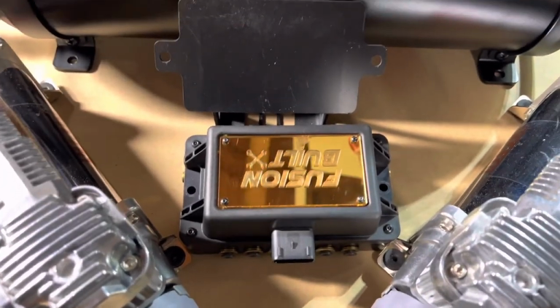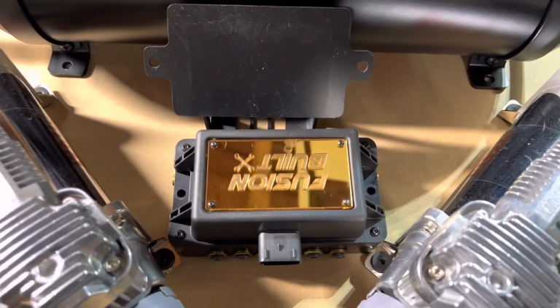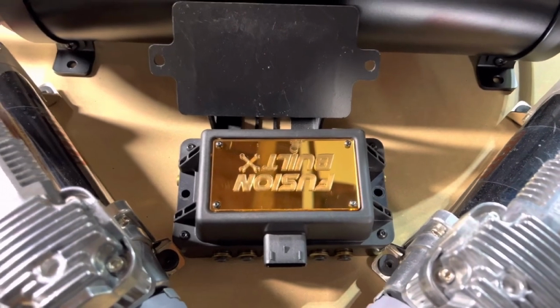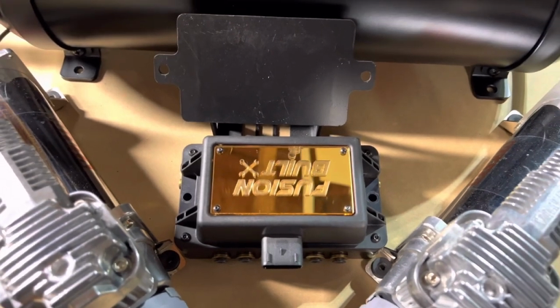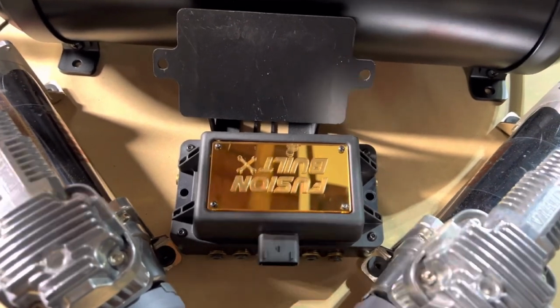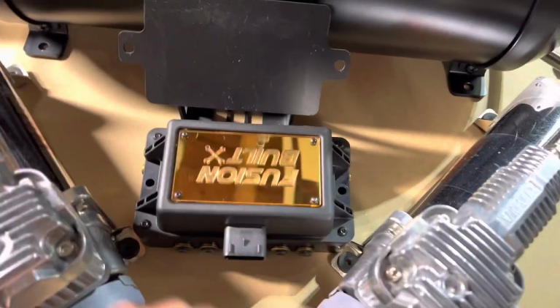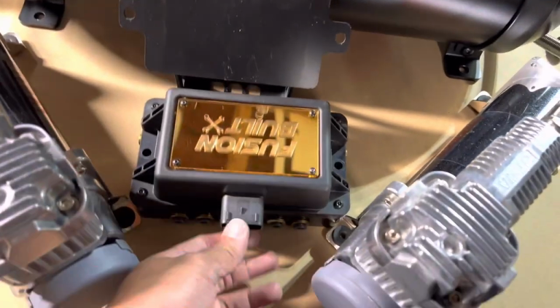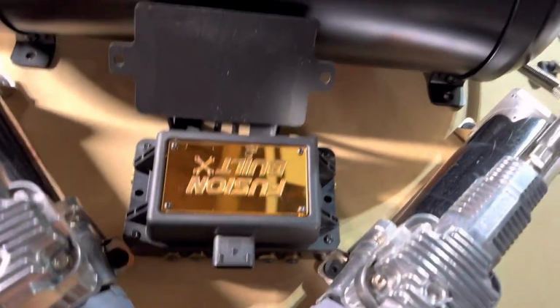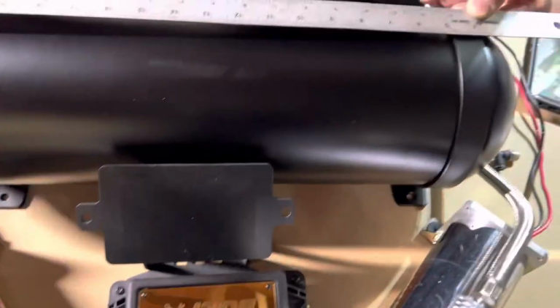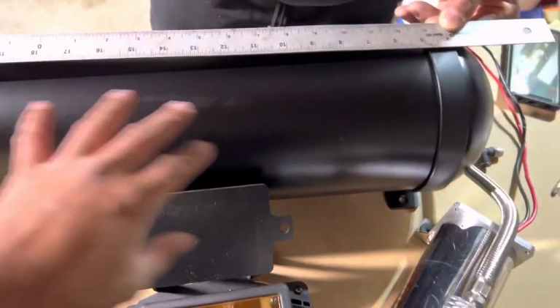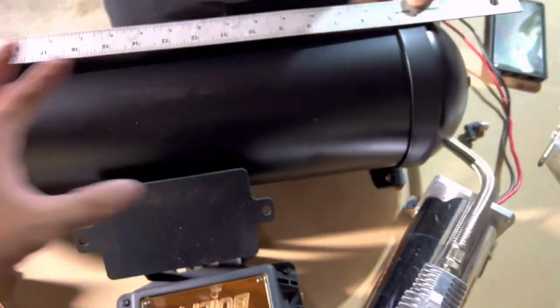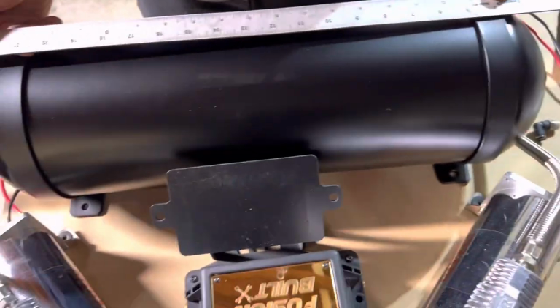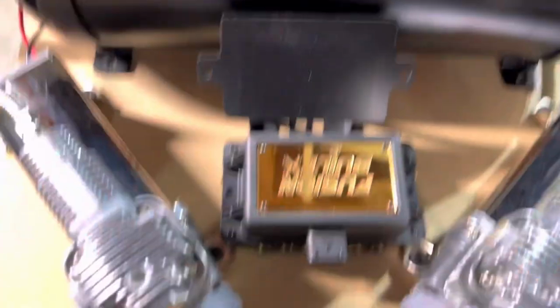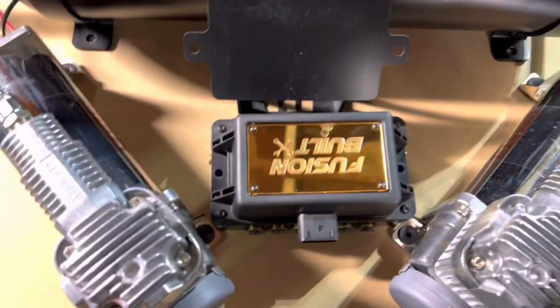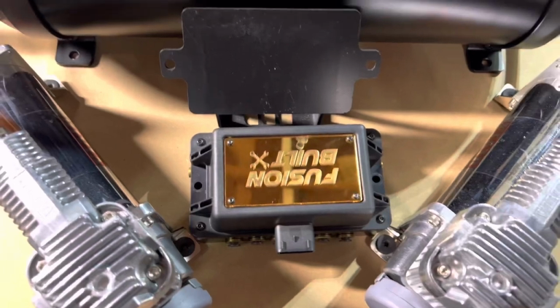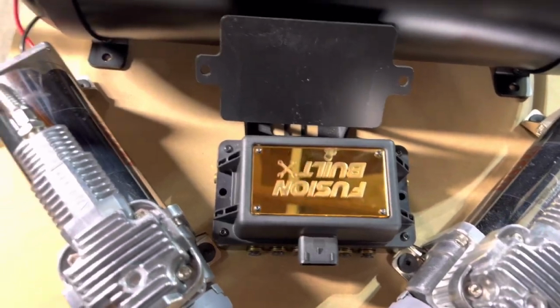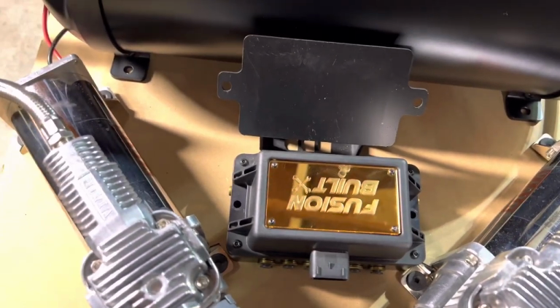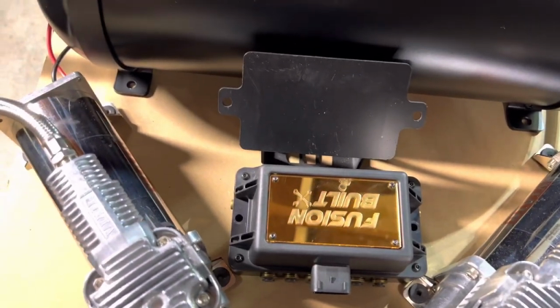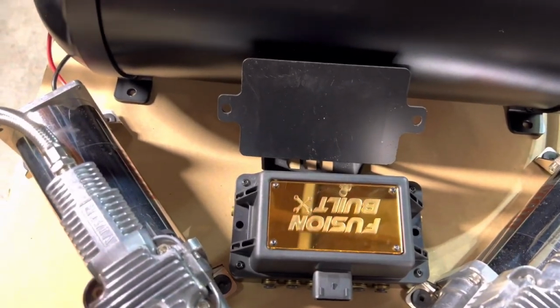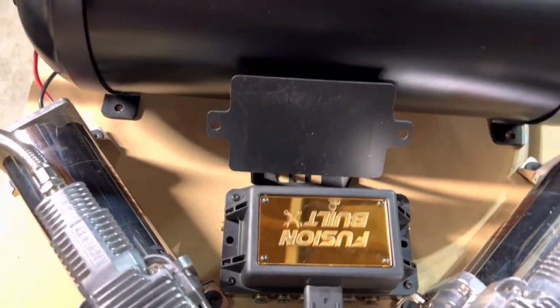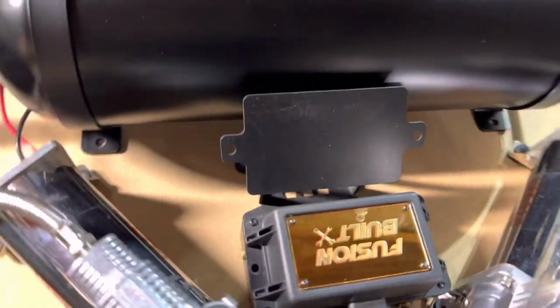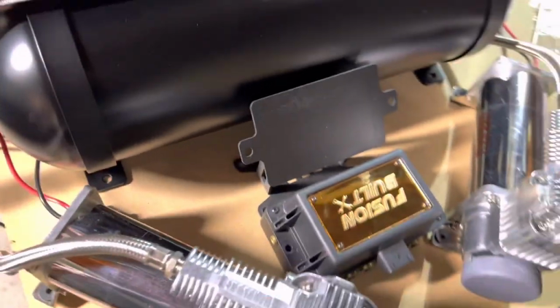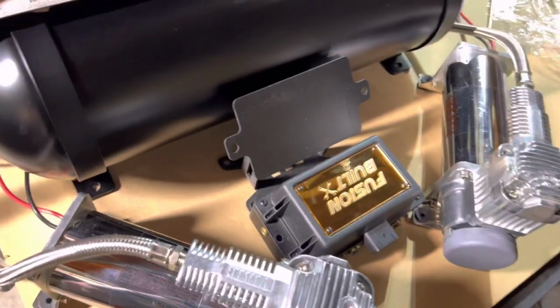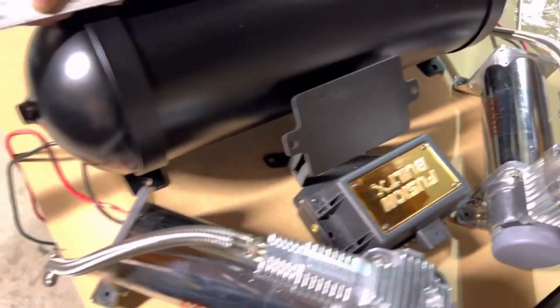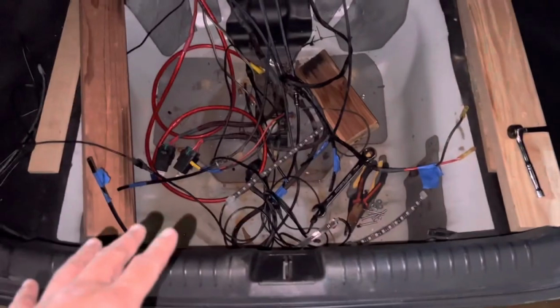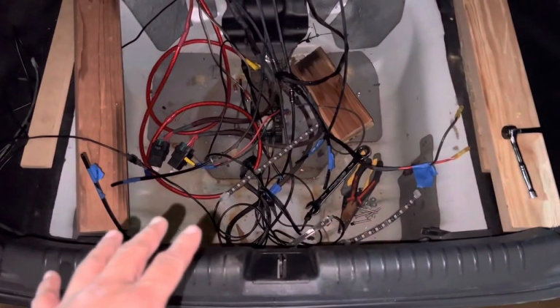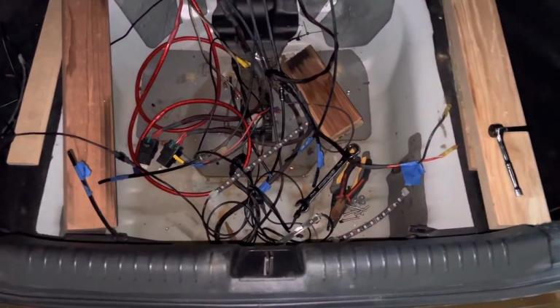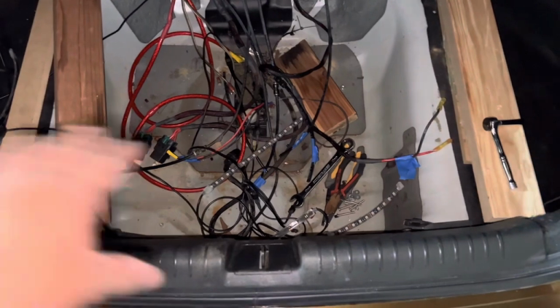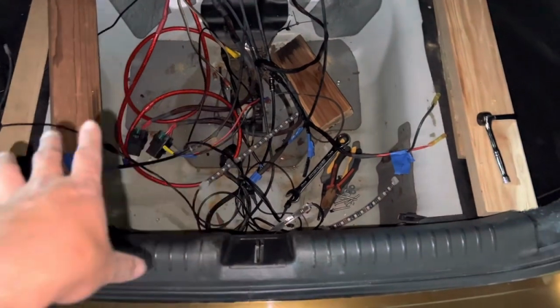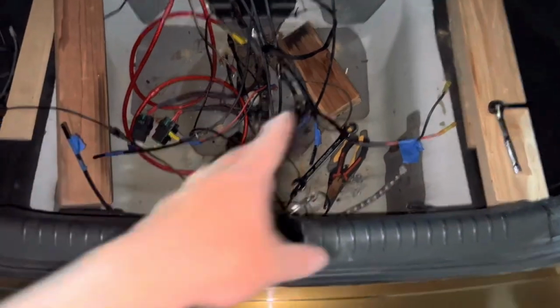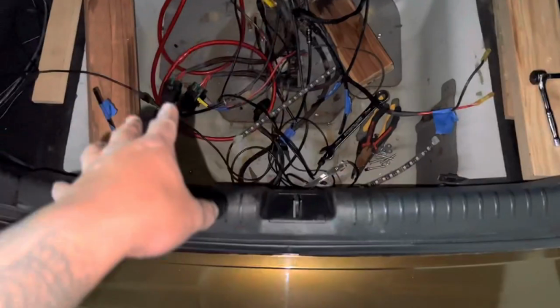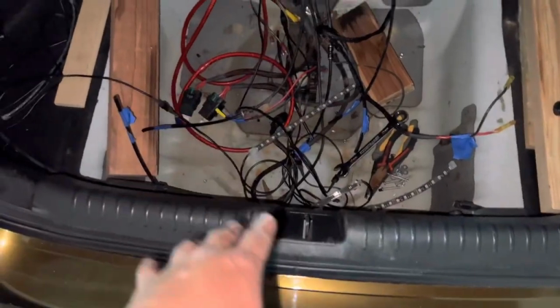Right now we're just measuring the area for the floorboard to see if it's going to fit in the spare tire area. We're going to see it fitting in this area right here.